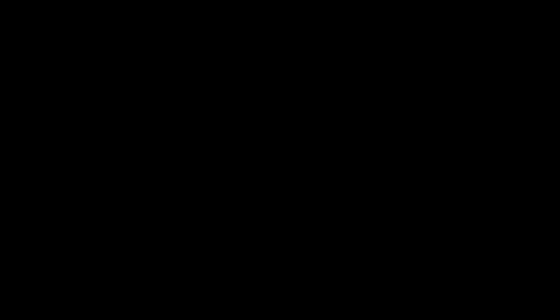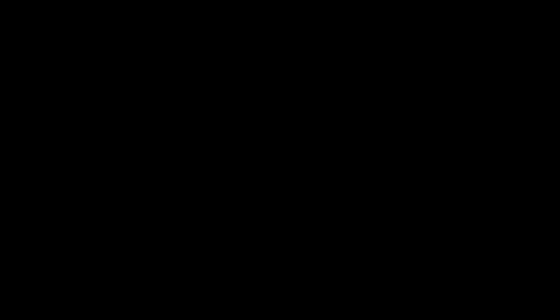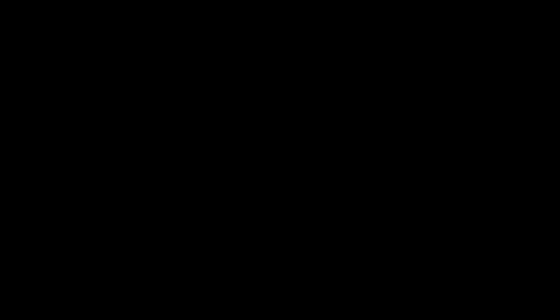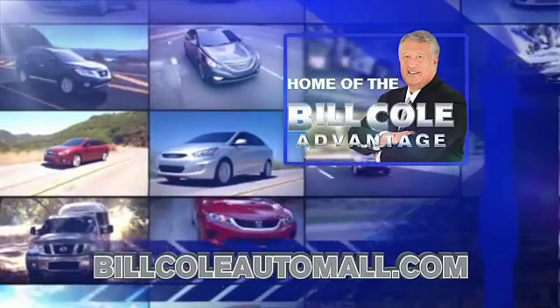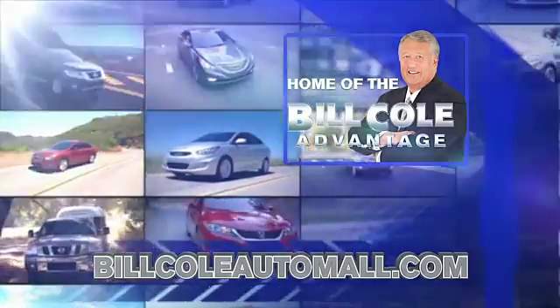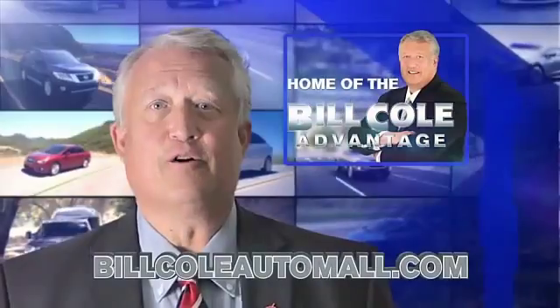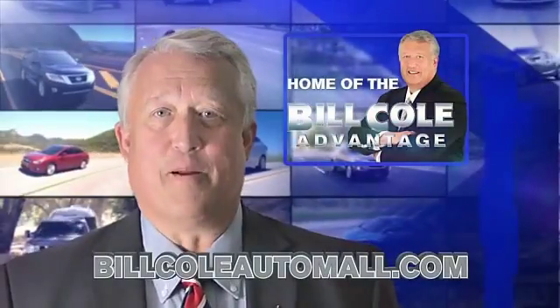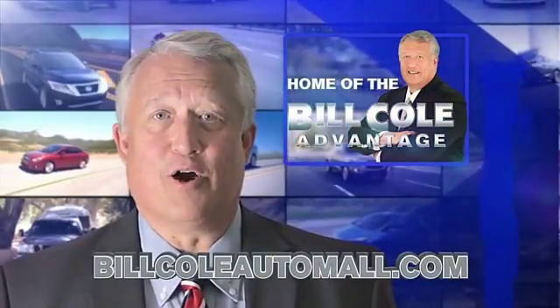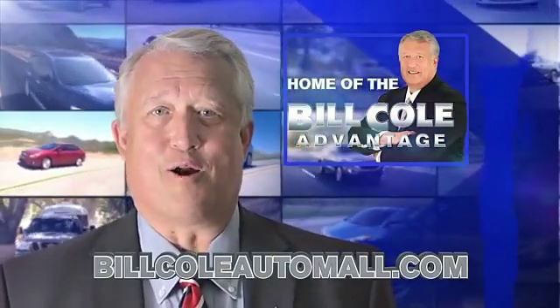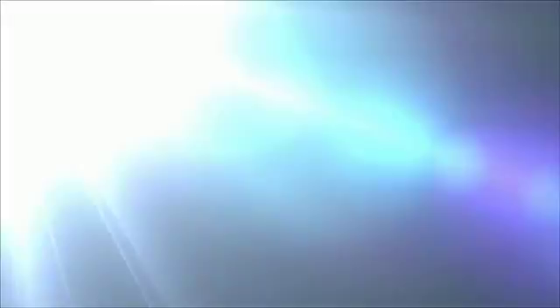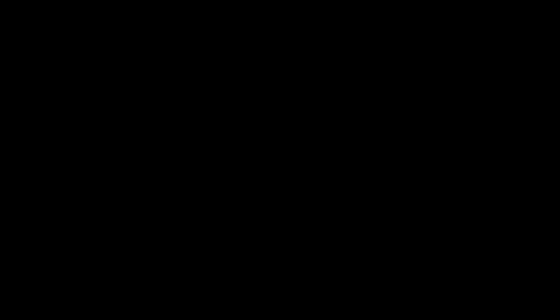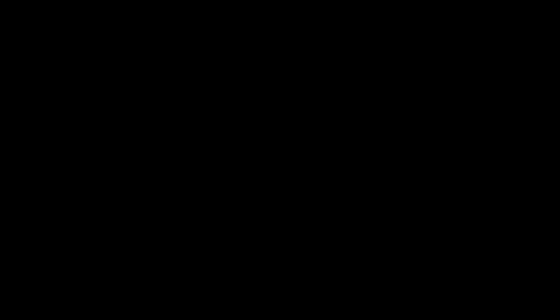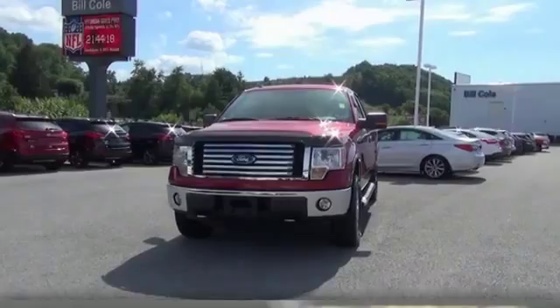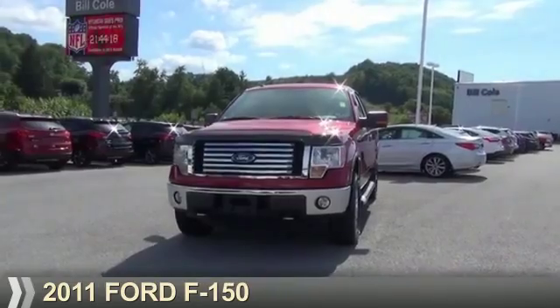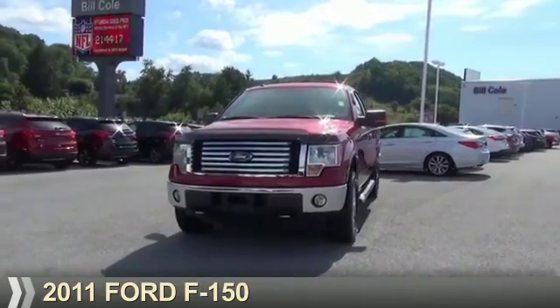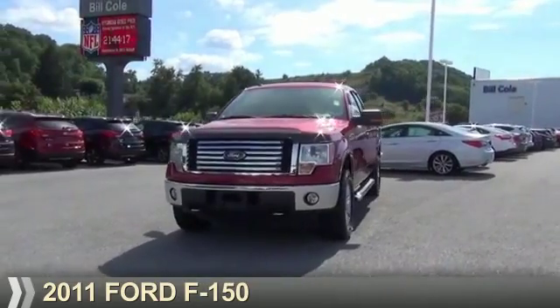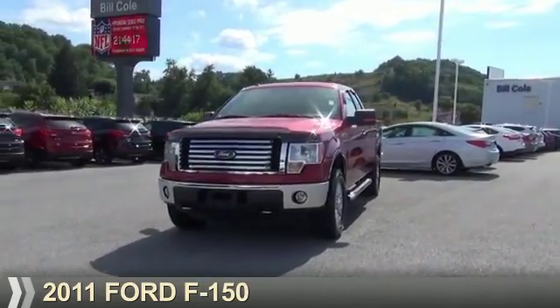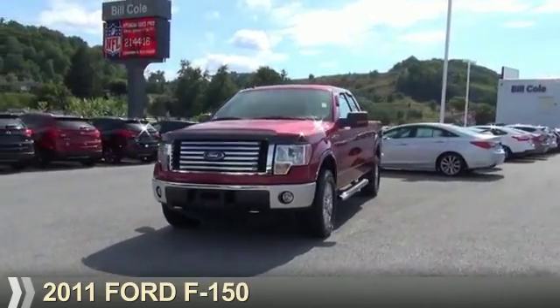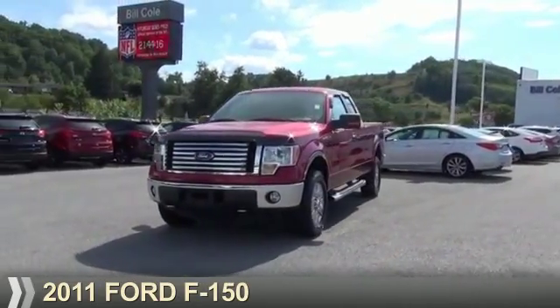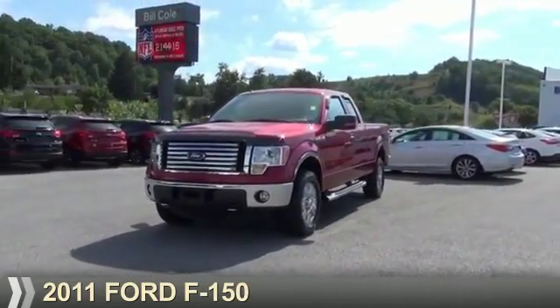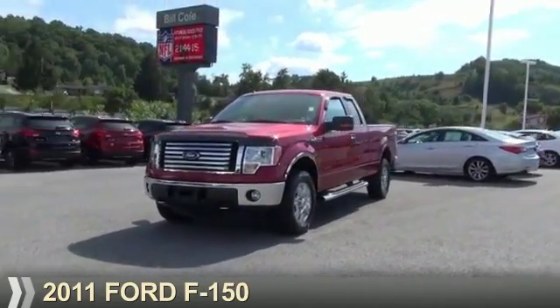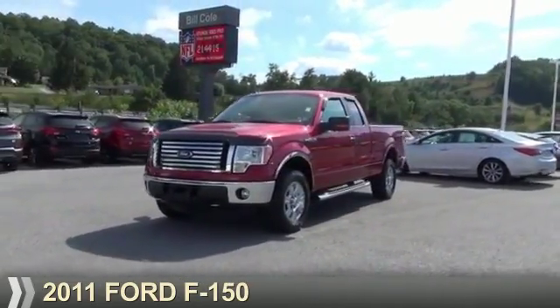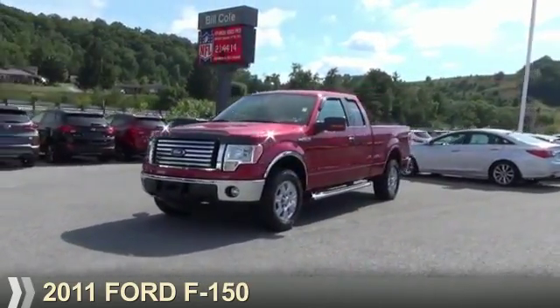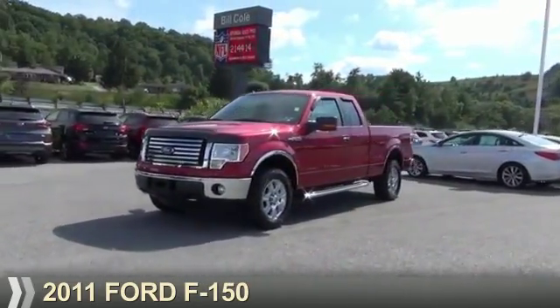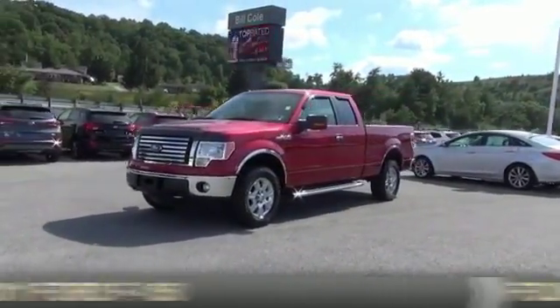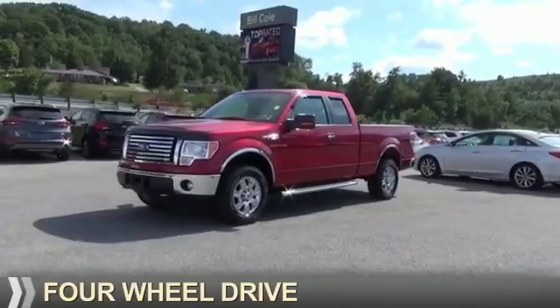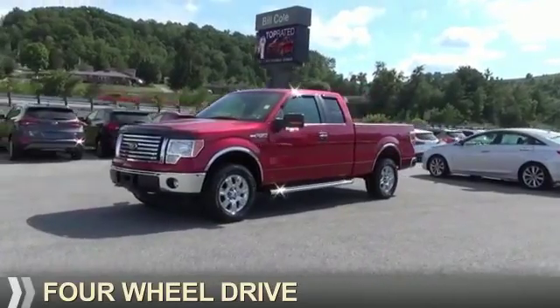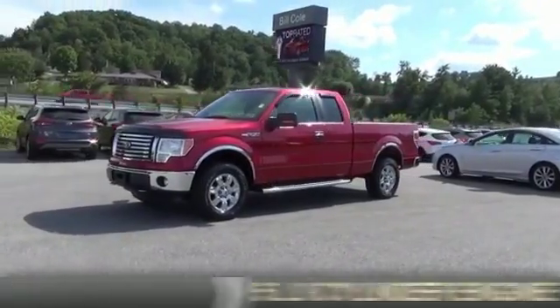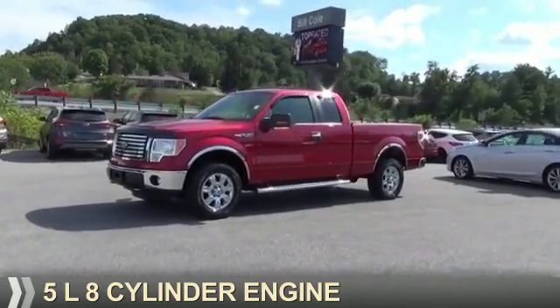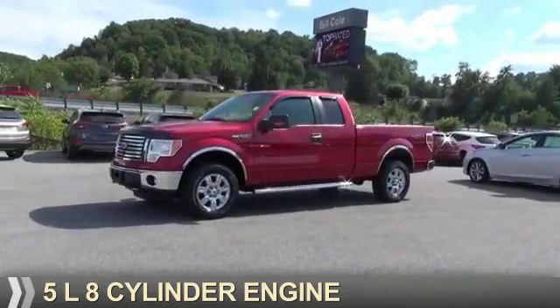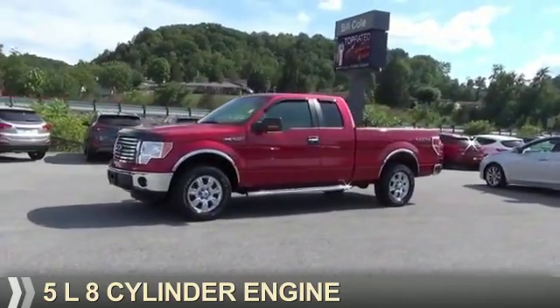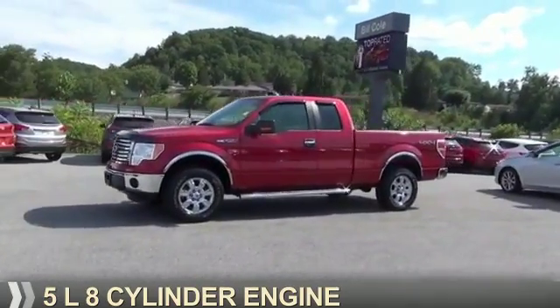Check out this vehicle from the Bill Cole Auto Mall. Presenting the 2011 Ford F-150. It's powered by four-wheel drive, a five-liter, eight-cylinder engine.